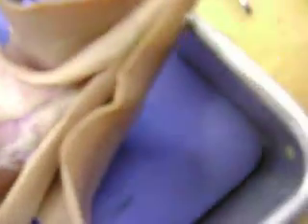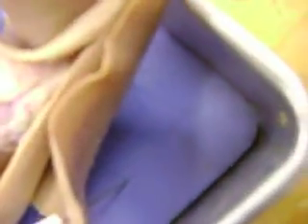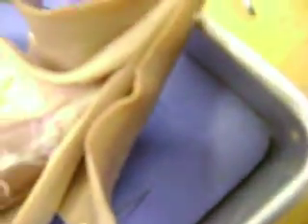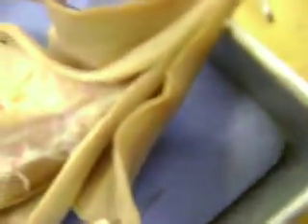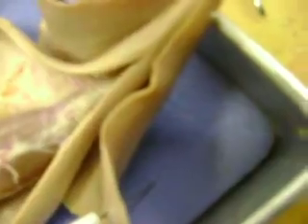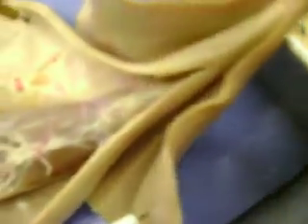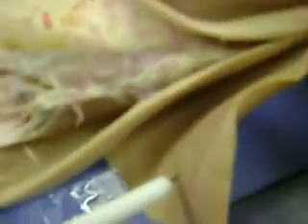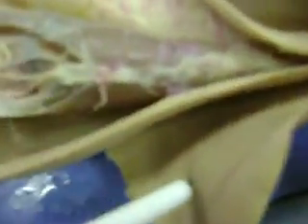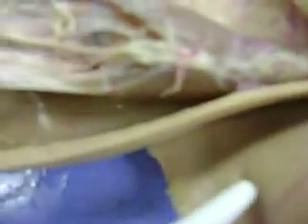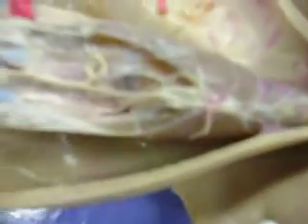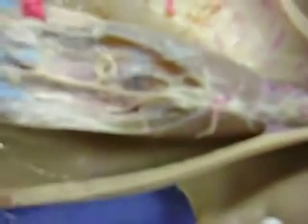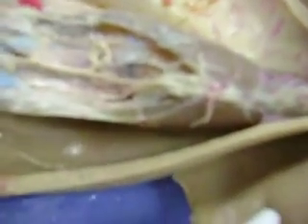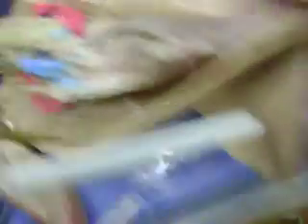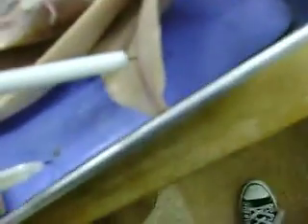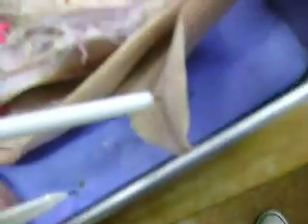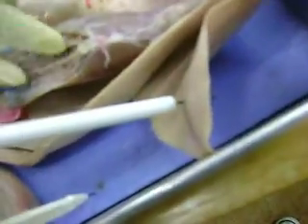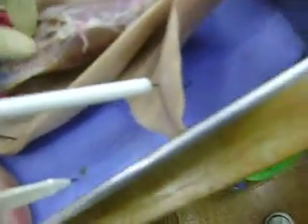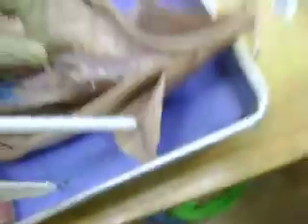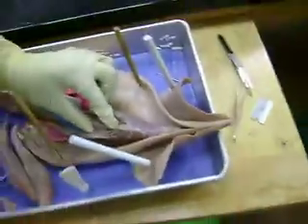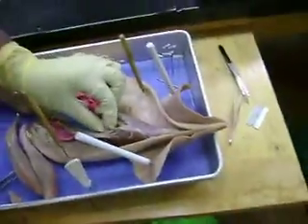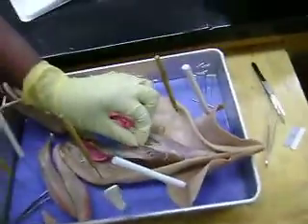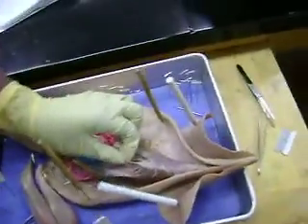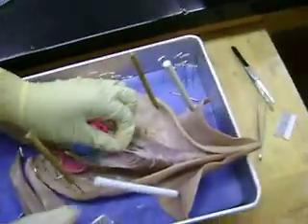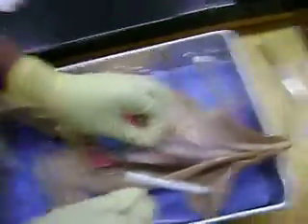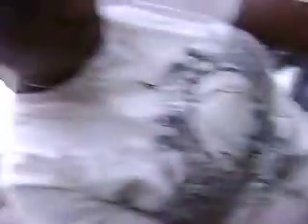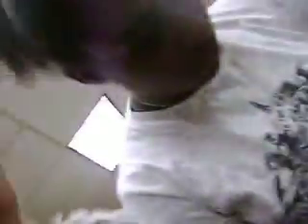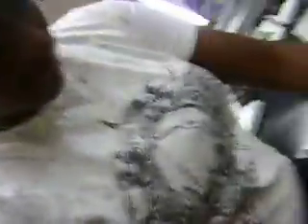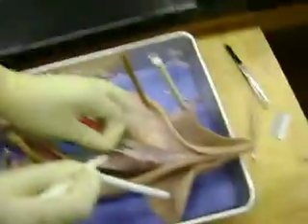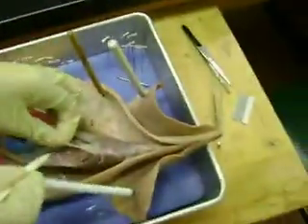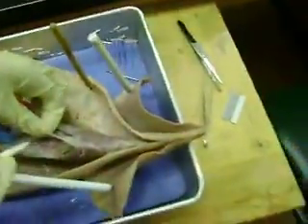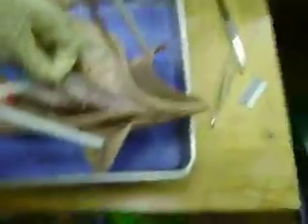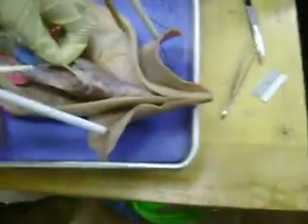We can't really see the eggs yet, huh? You haven't cut into the stack. Well, kind of, but not really. Okay, so part three coming up when we cut into the stack. The stack — oh, it's right there.